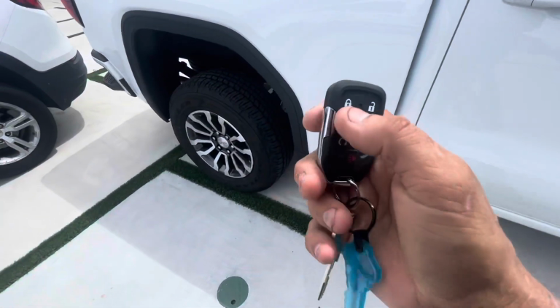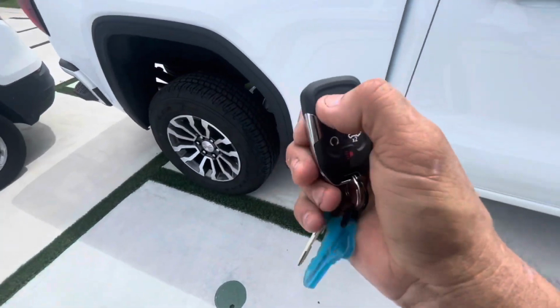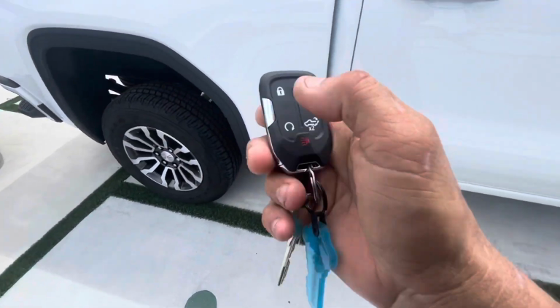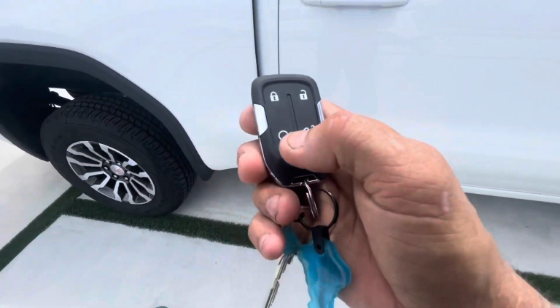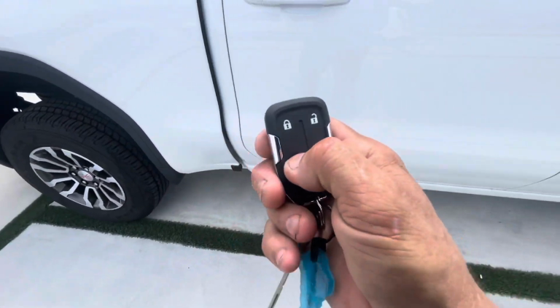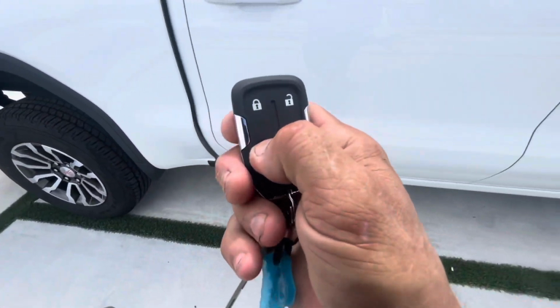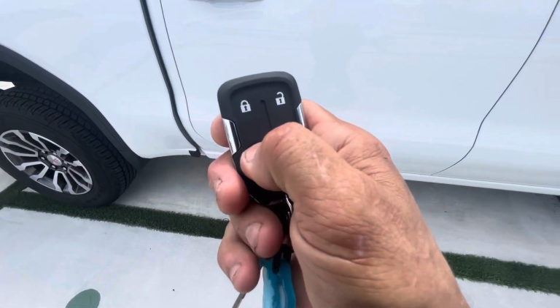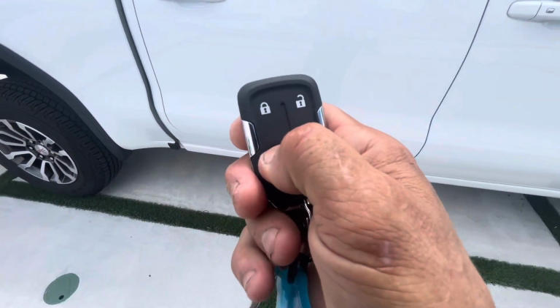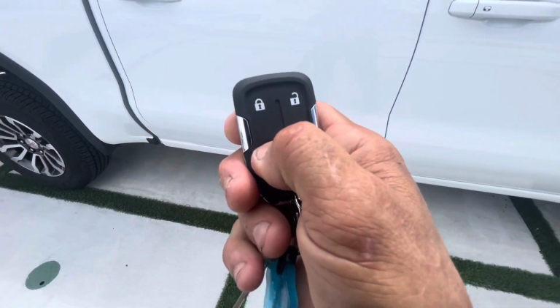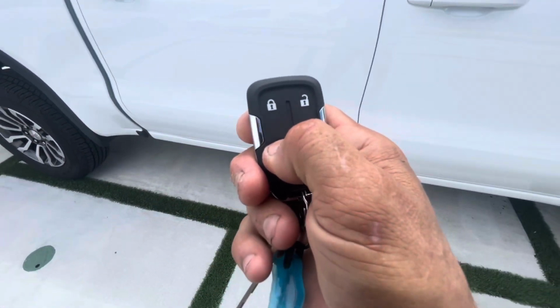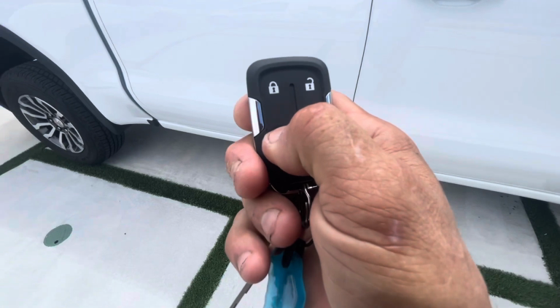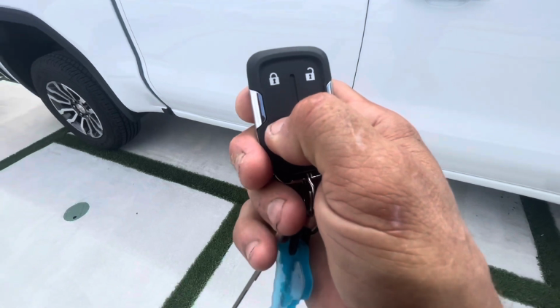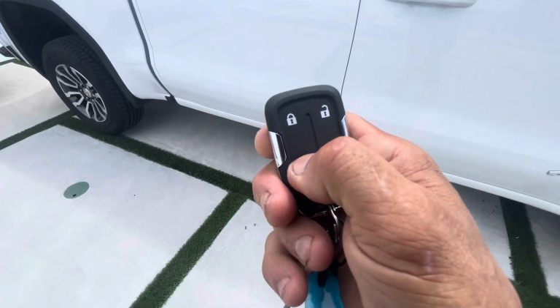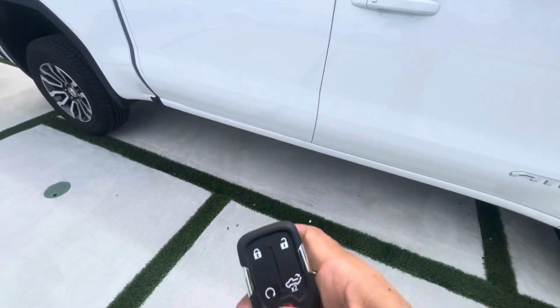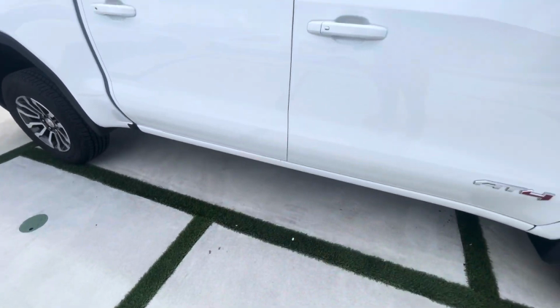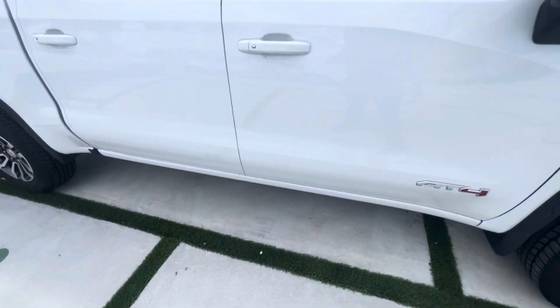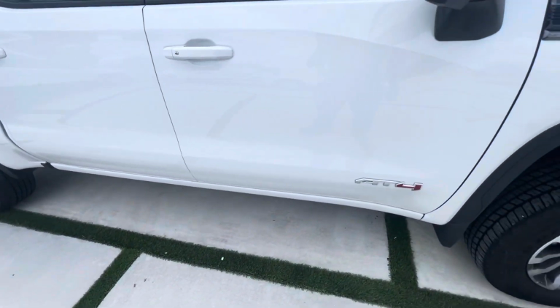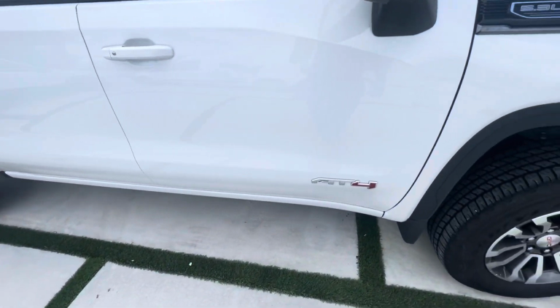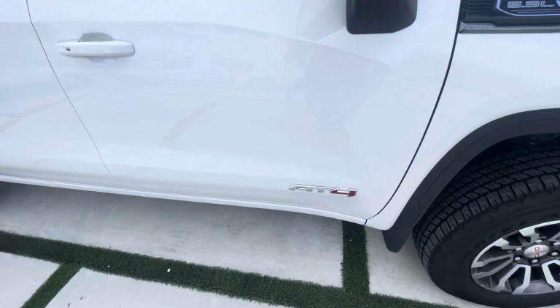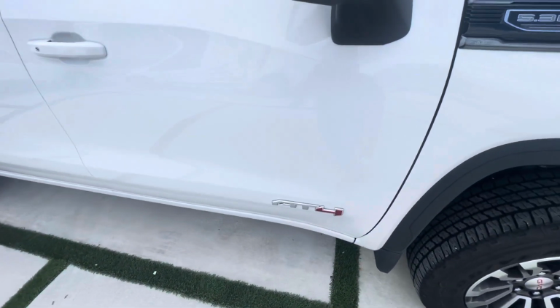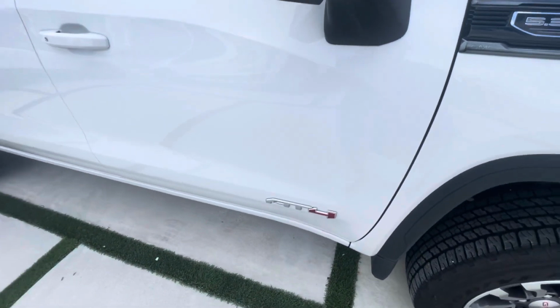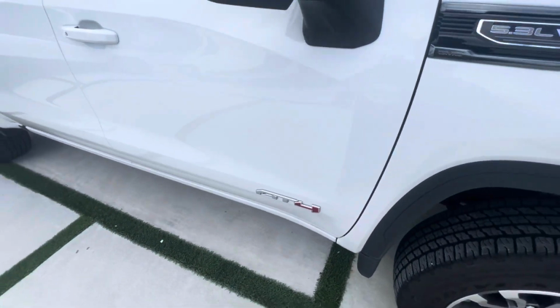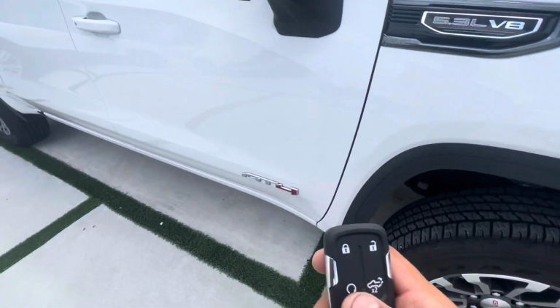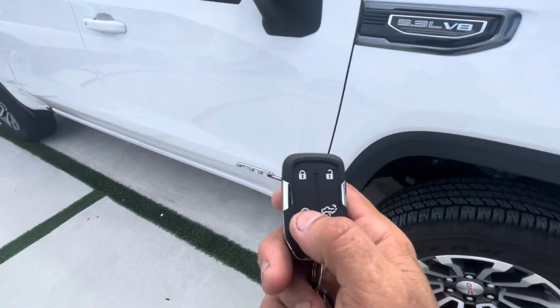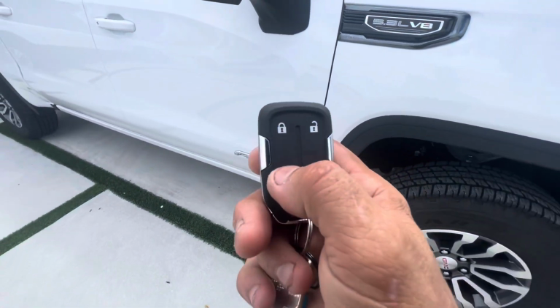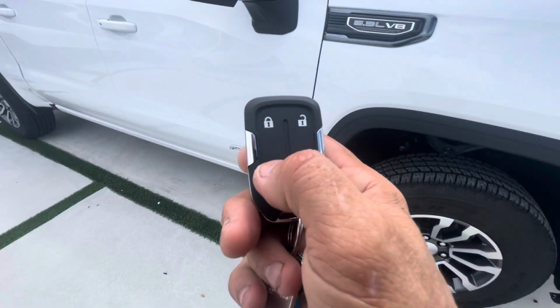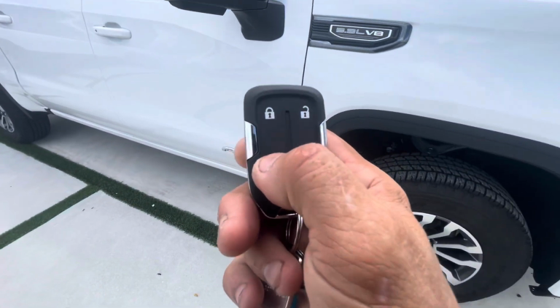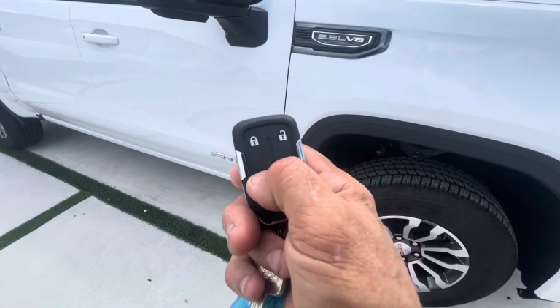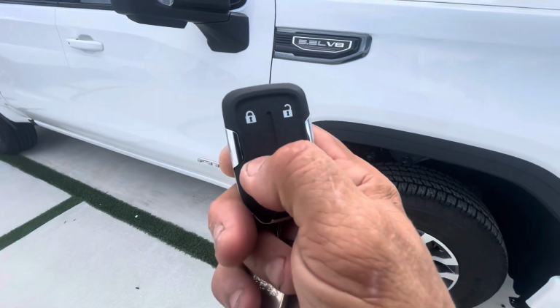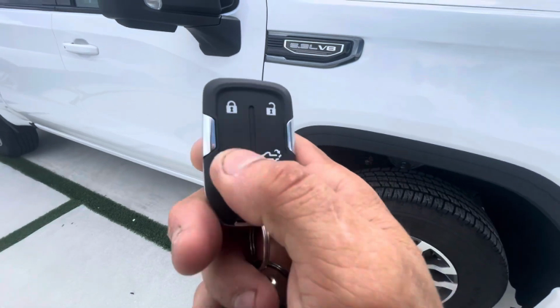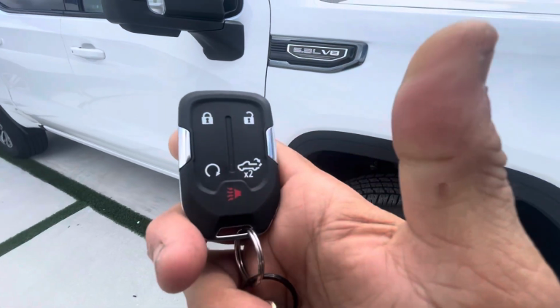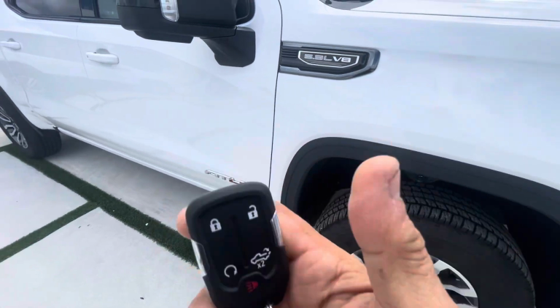And then the remote start still works. I'm going to go ahead and remote start the truck. Truck is running. Go ahead and shut it off.